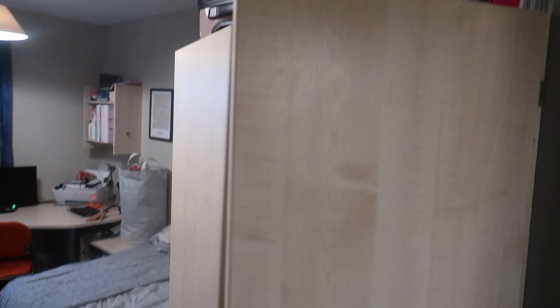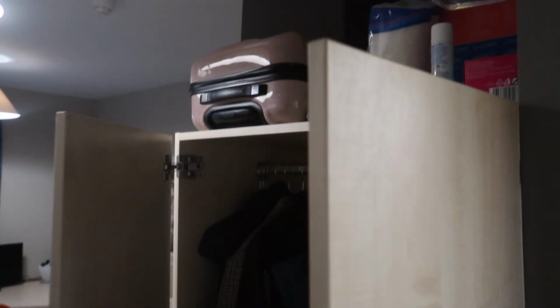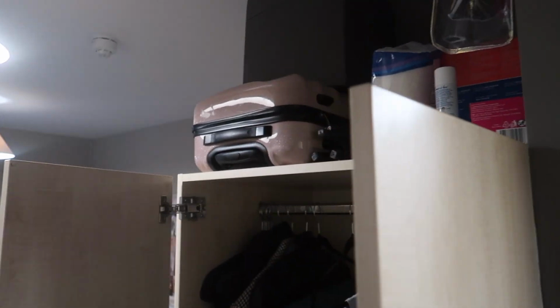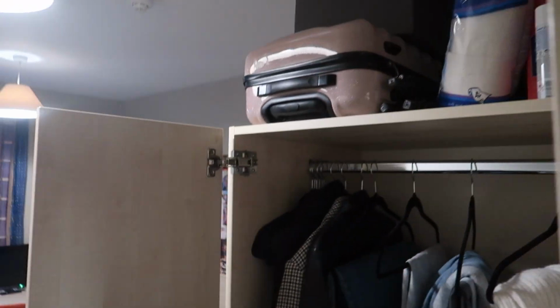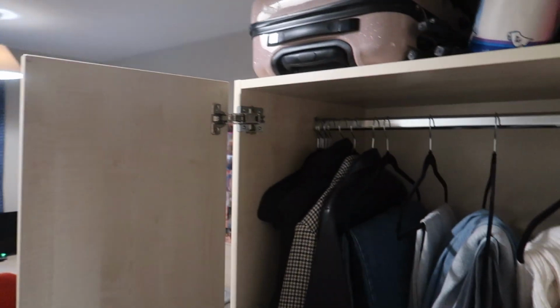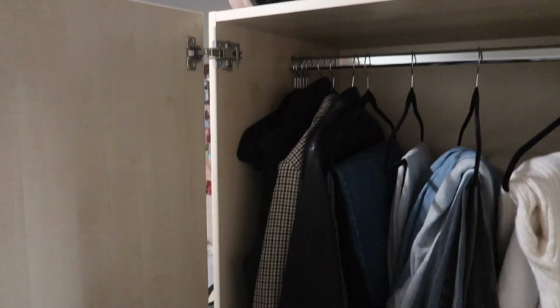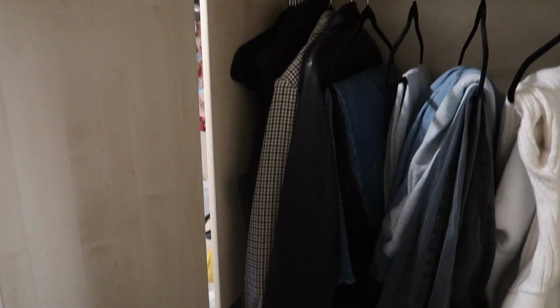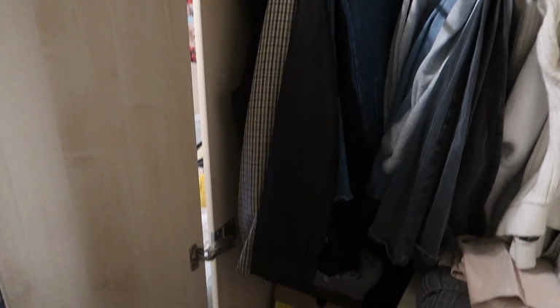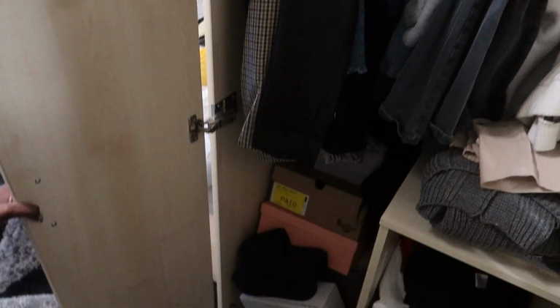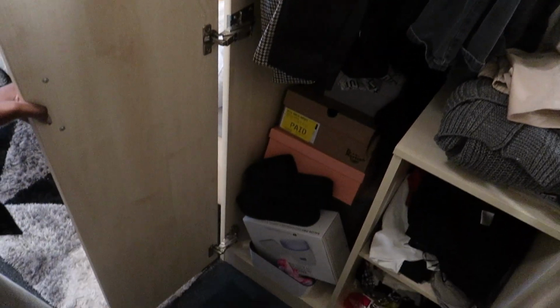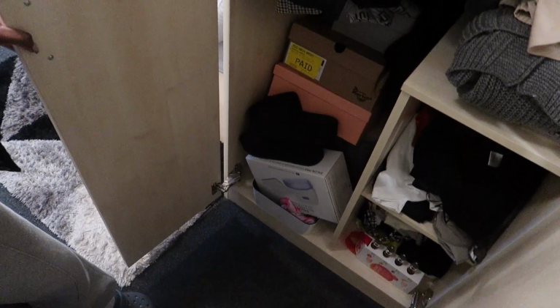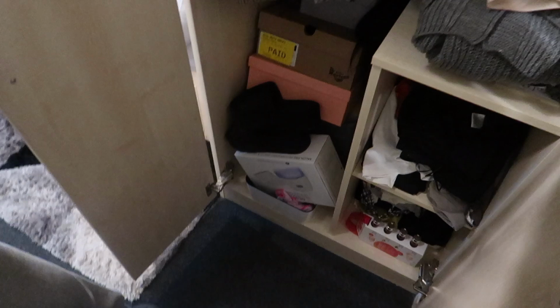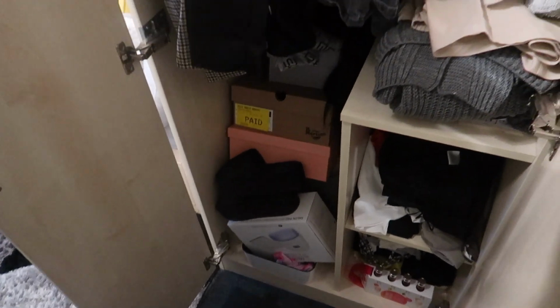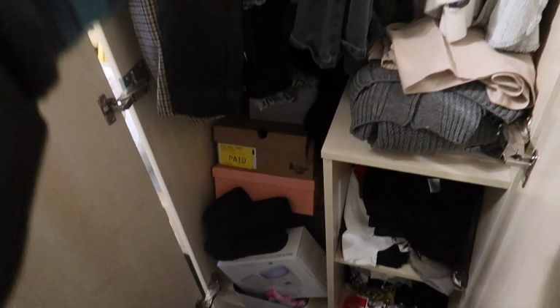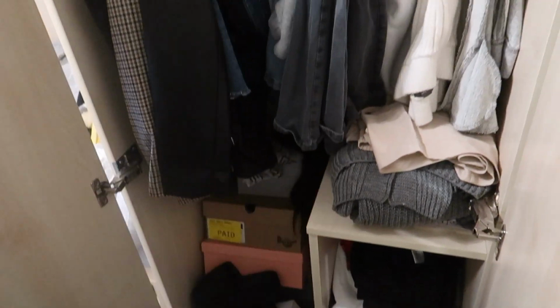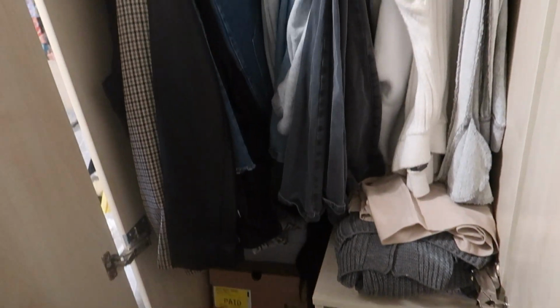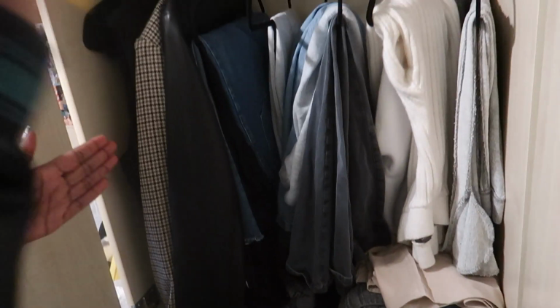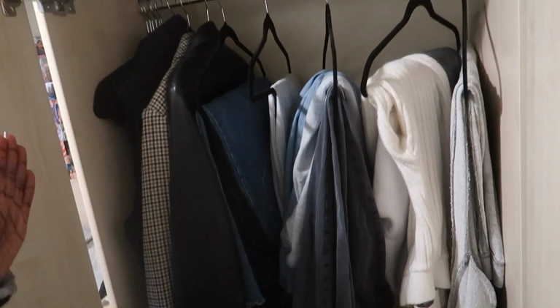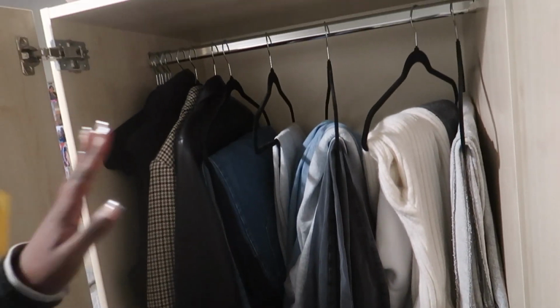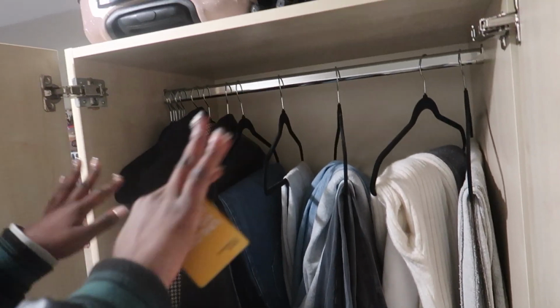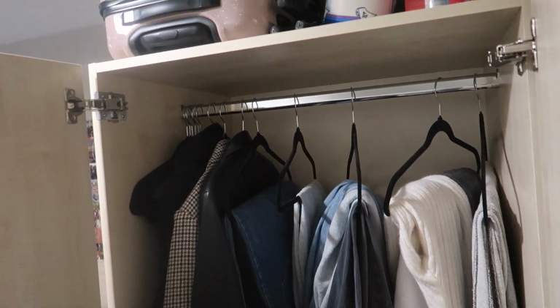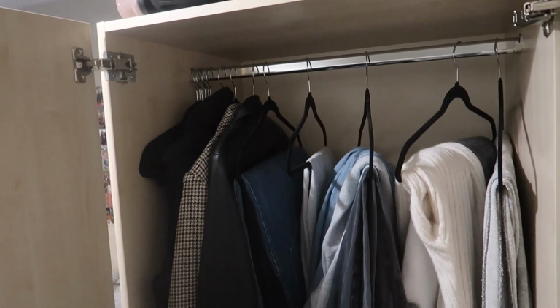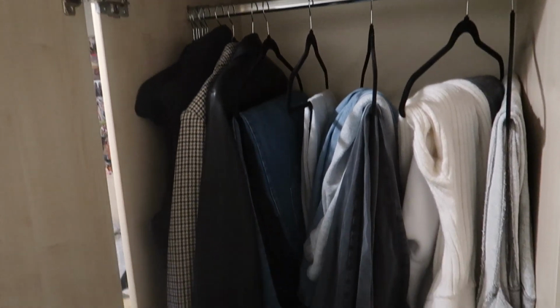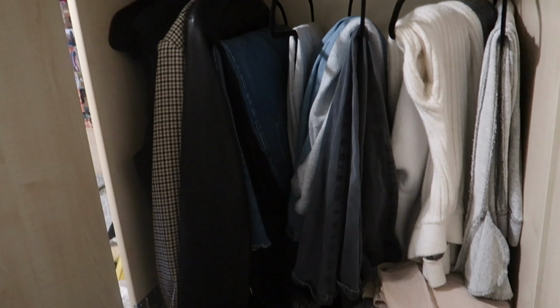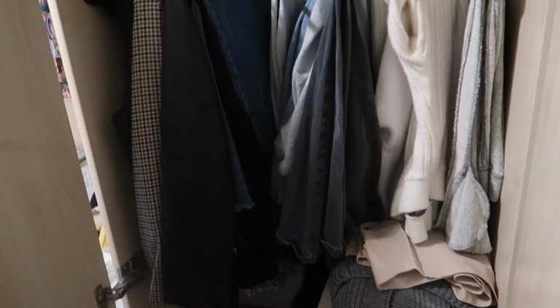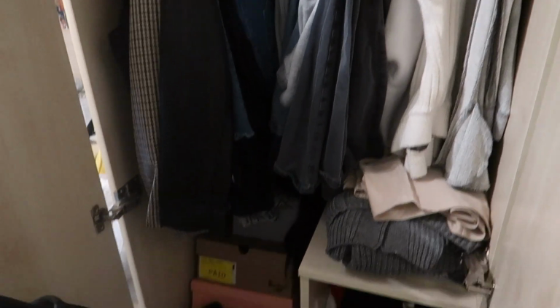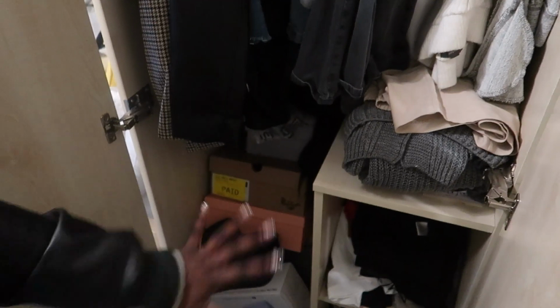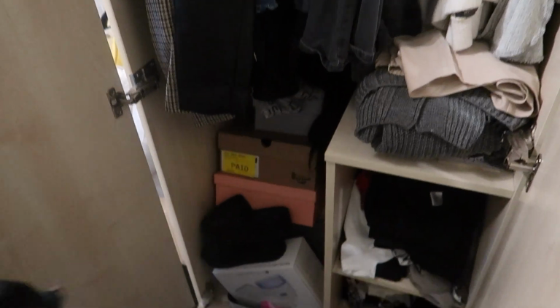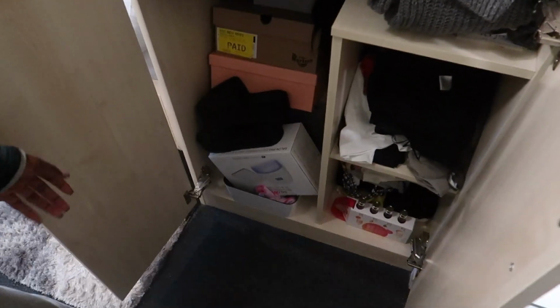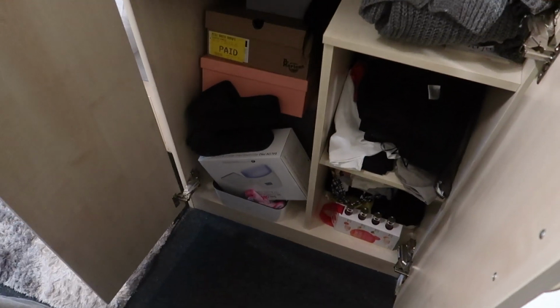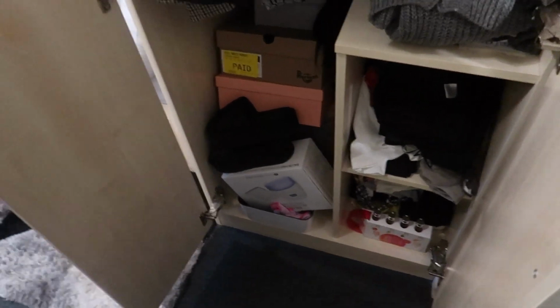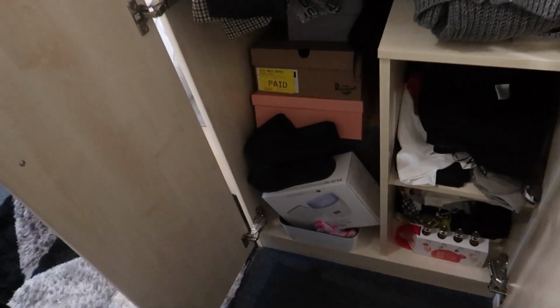There isn't quite a lot of space, I'm going to say. You don't get a little shelf like at Riverside — you just get the hooks and the things to put your hangers on, and then this little cupboard here. The rest of it is just empty to do whatever you want.